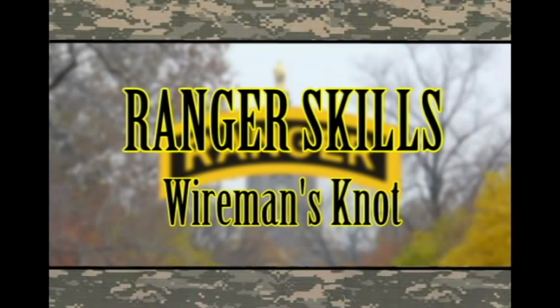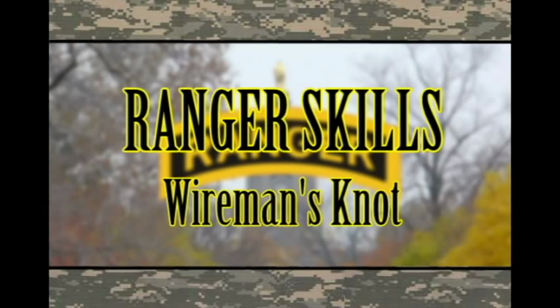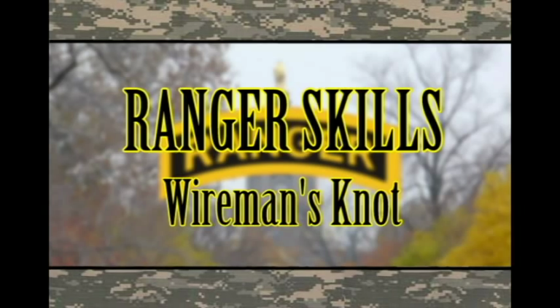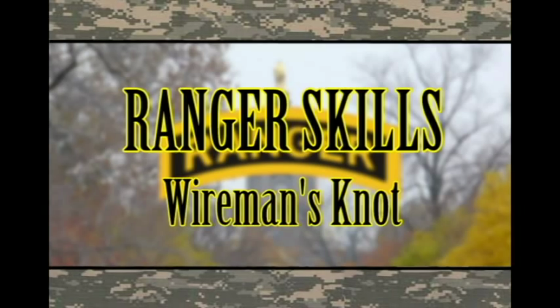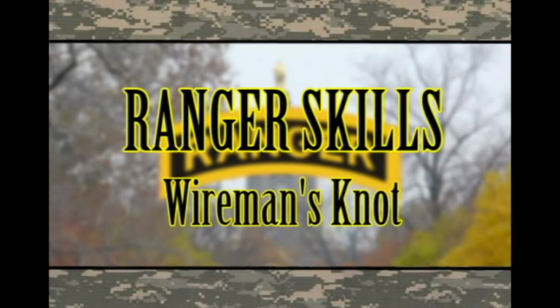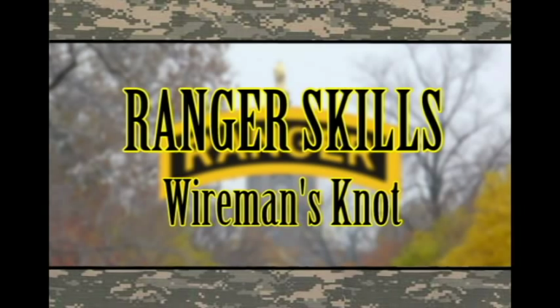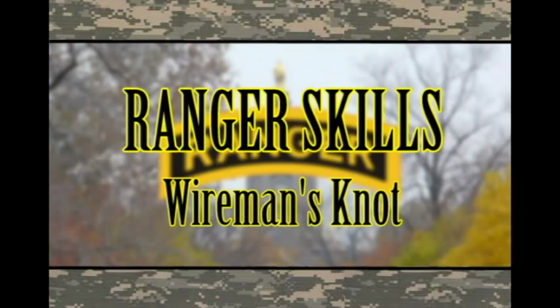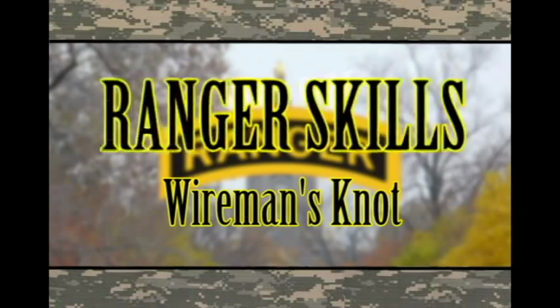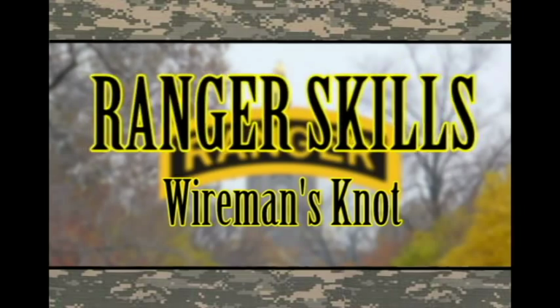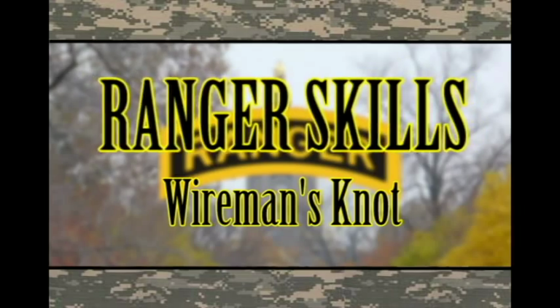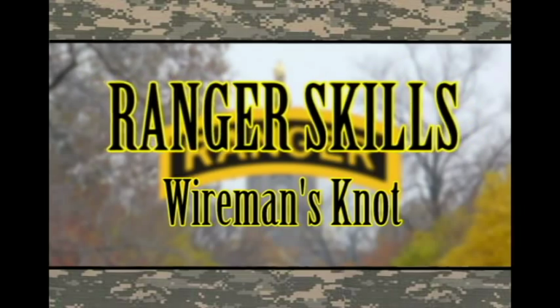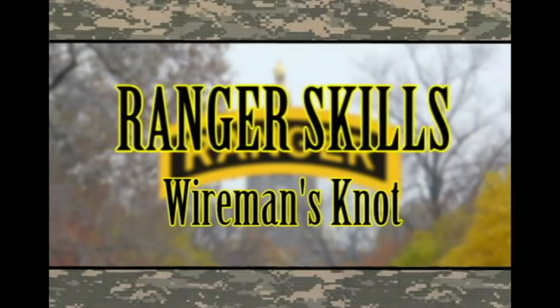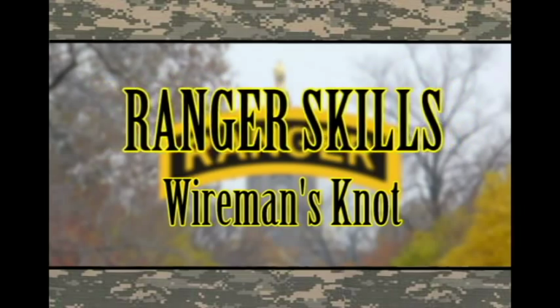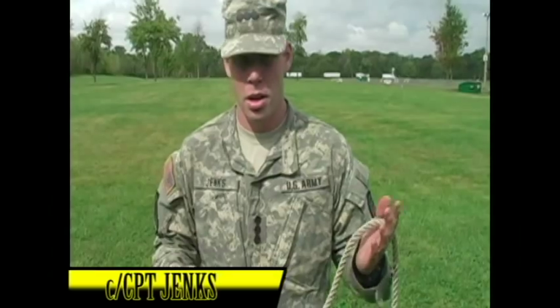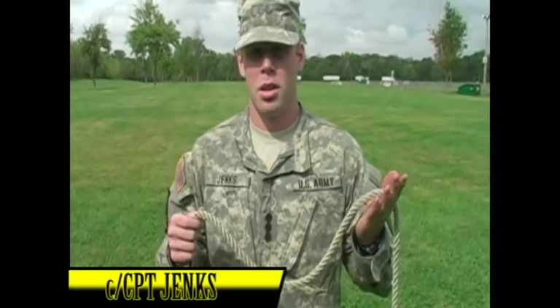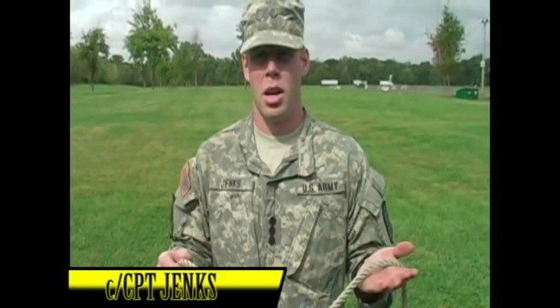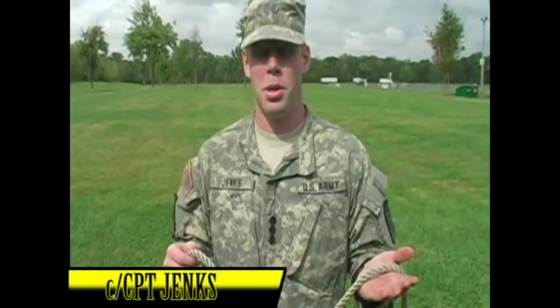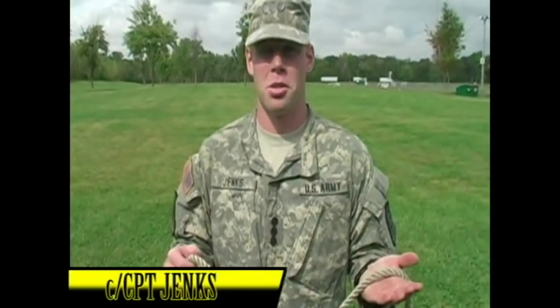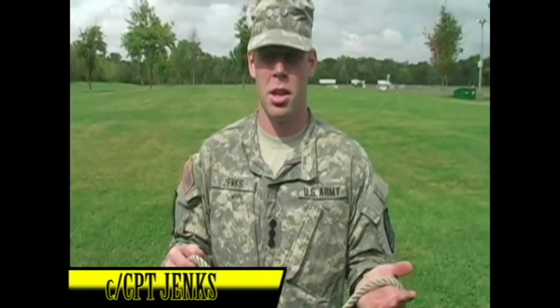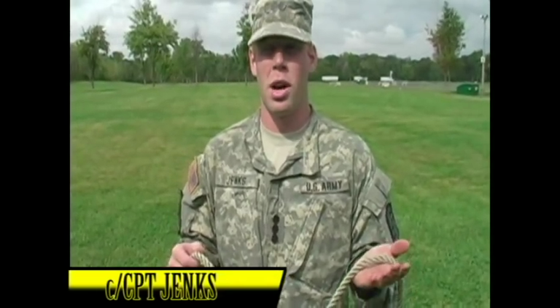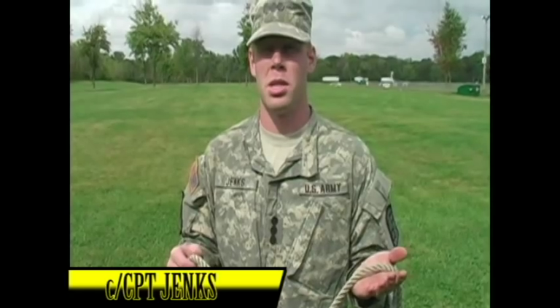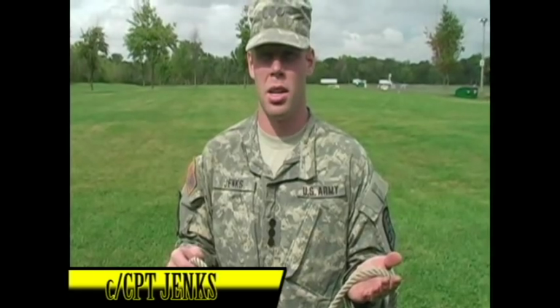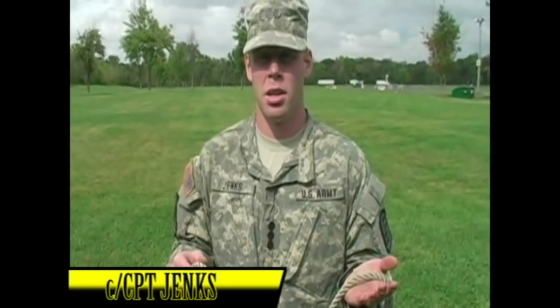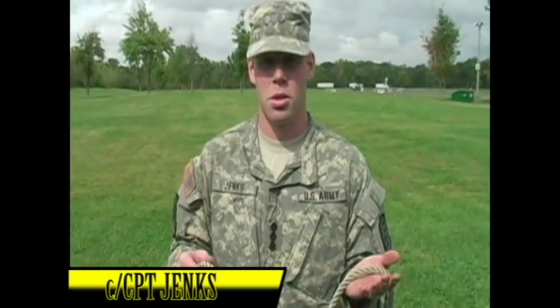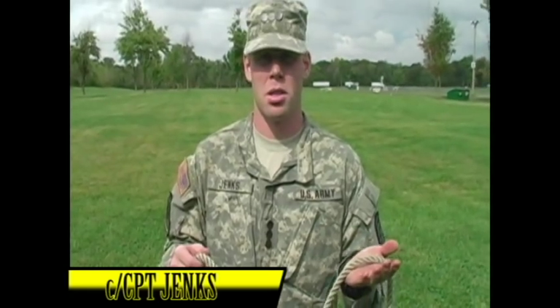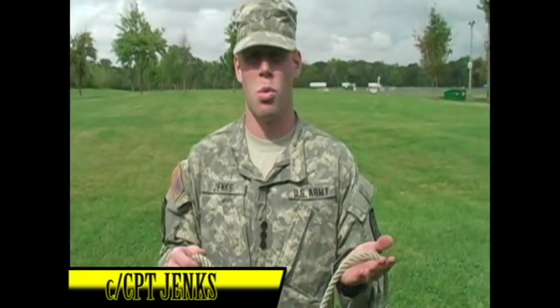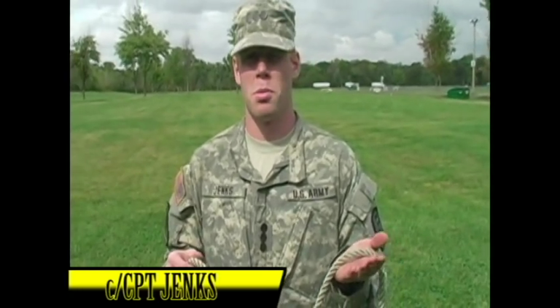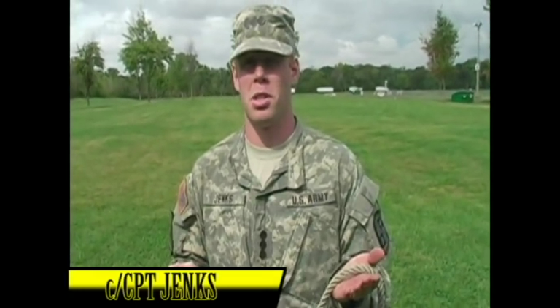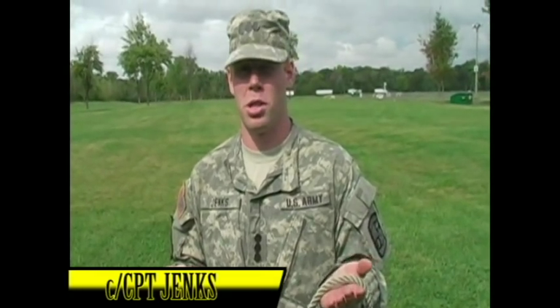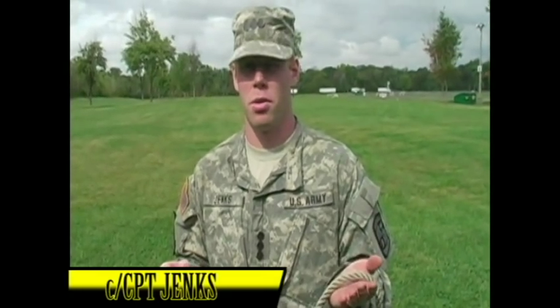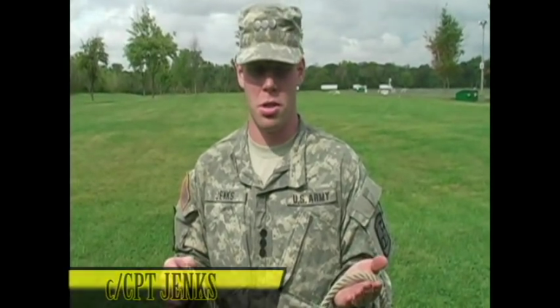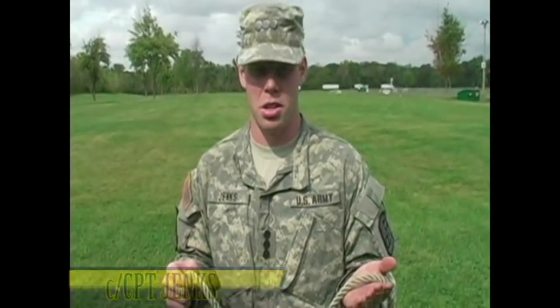Ranger School will give you skills — Ranger skills! I will be demonstrating the Wireman's Knot, used on the one rope suspension bridge for the Ranger Challenge Team.